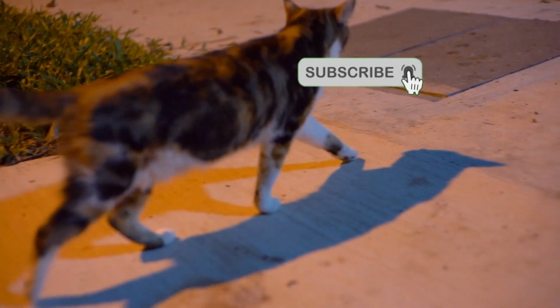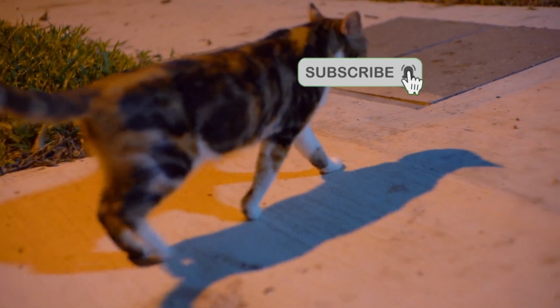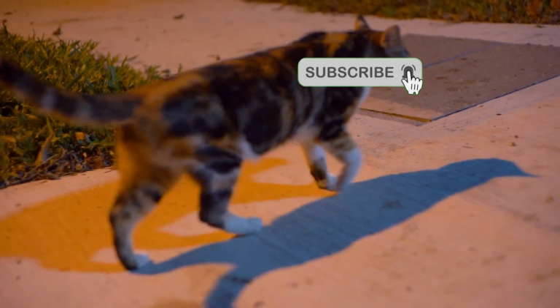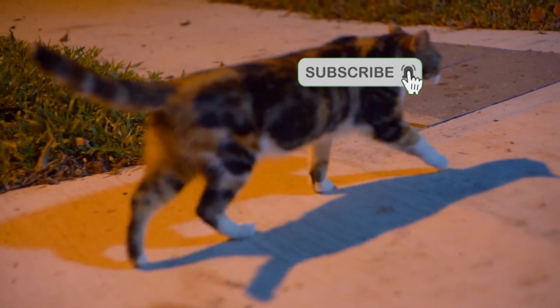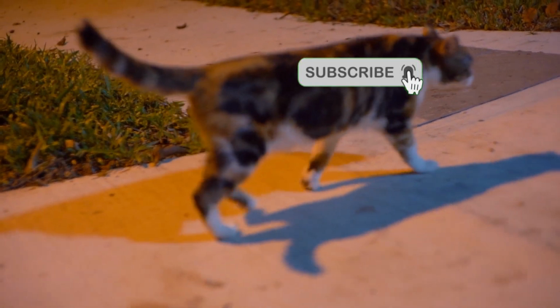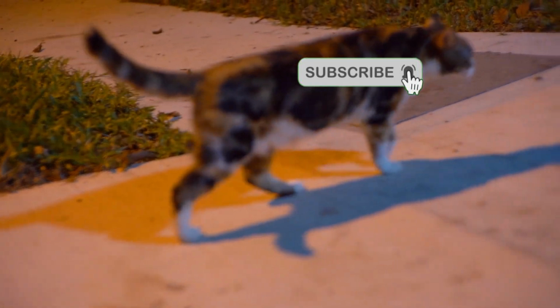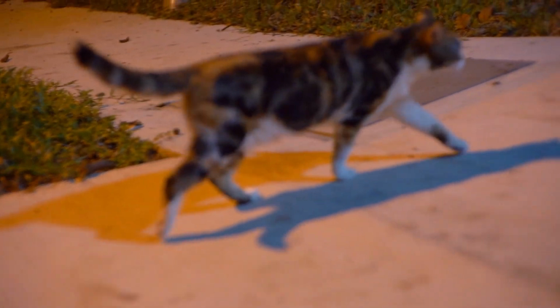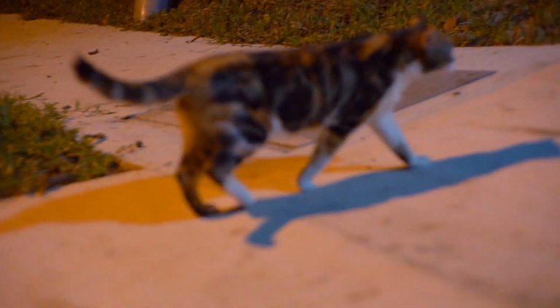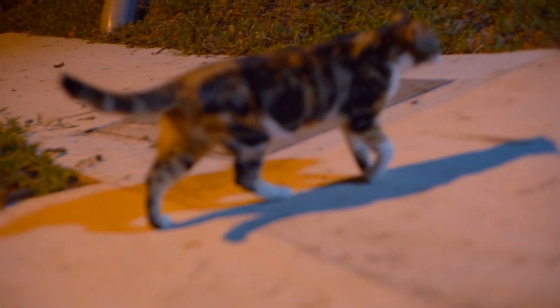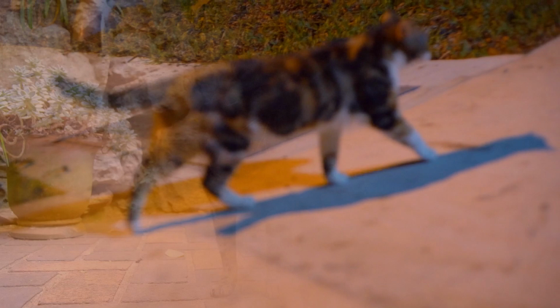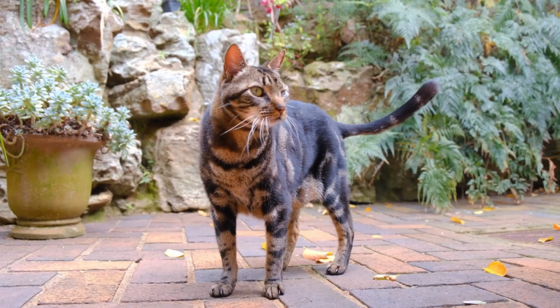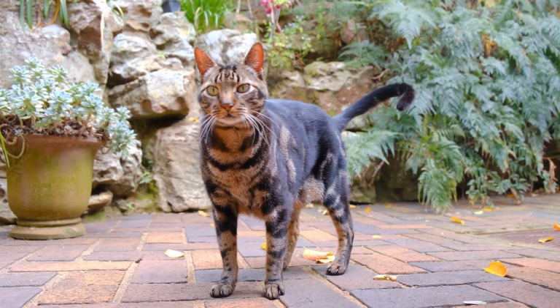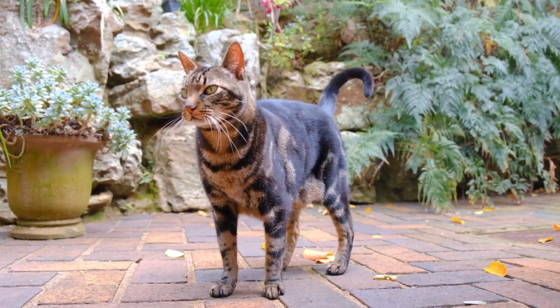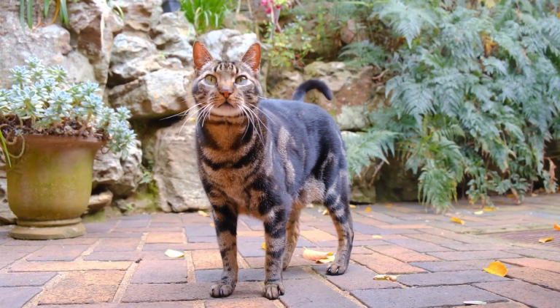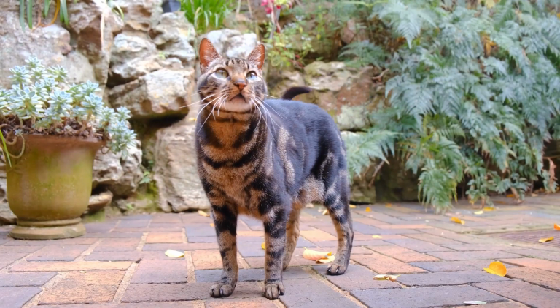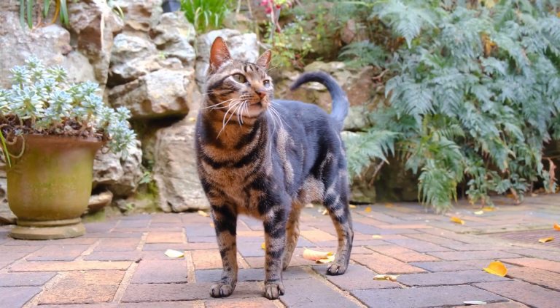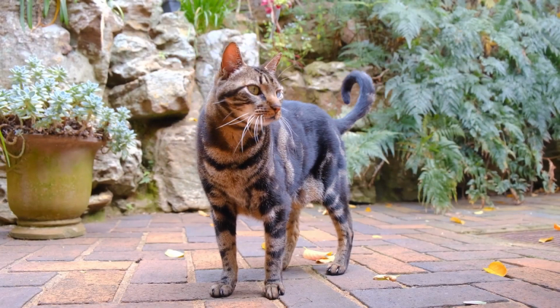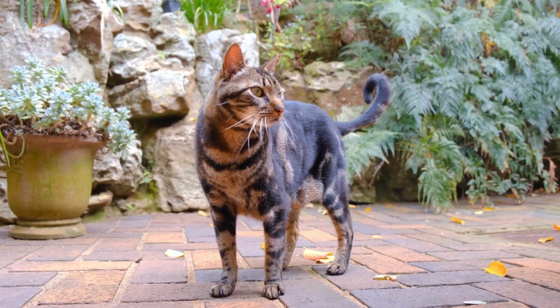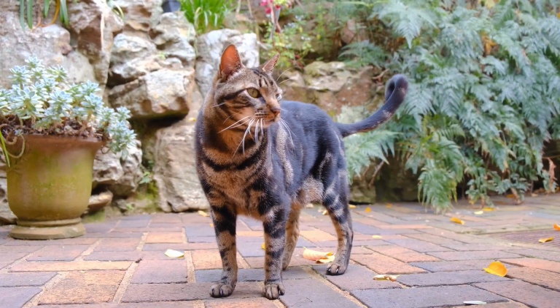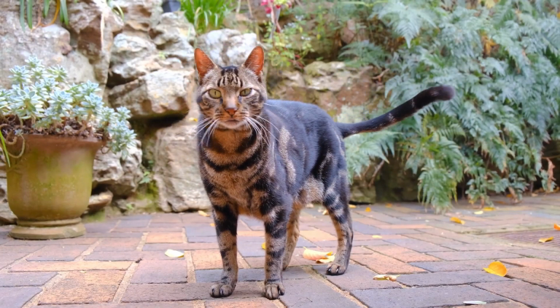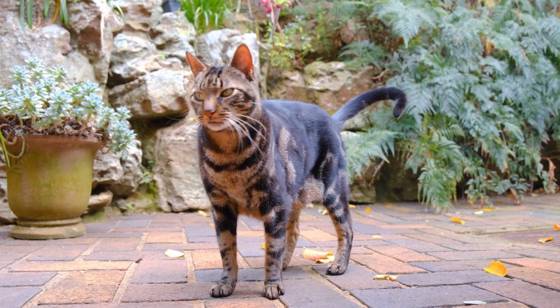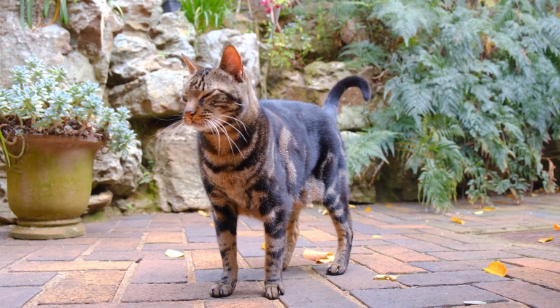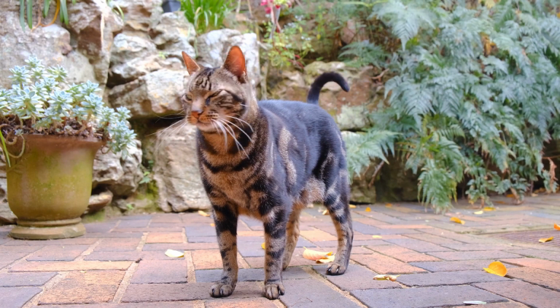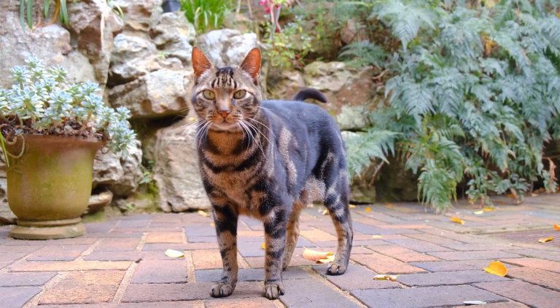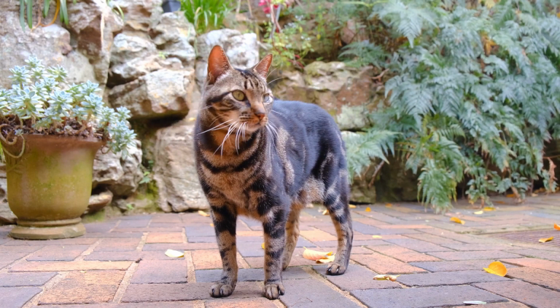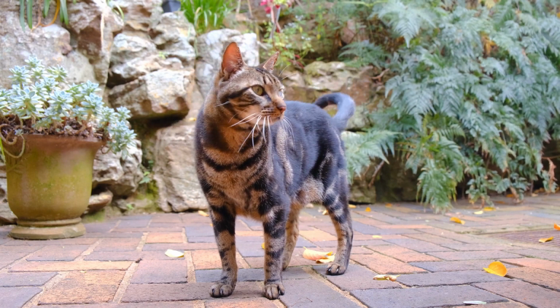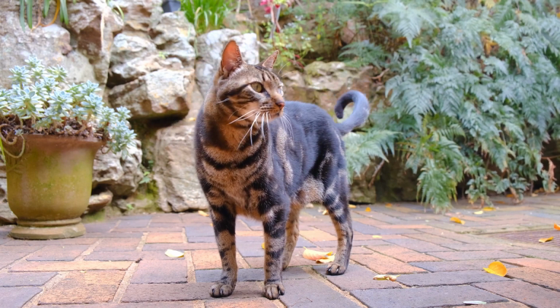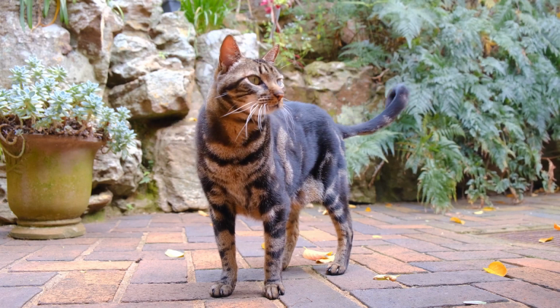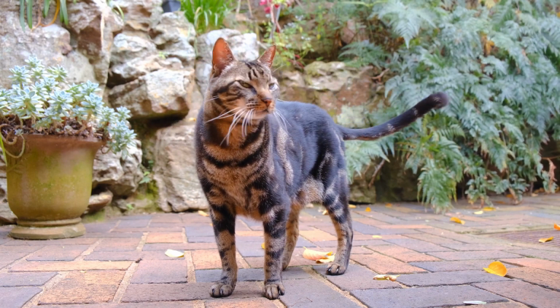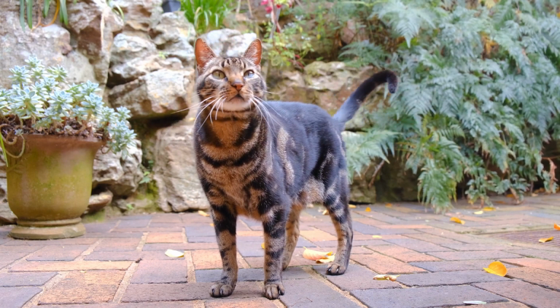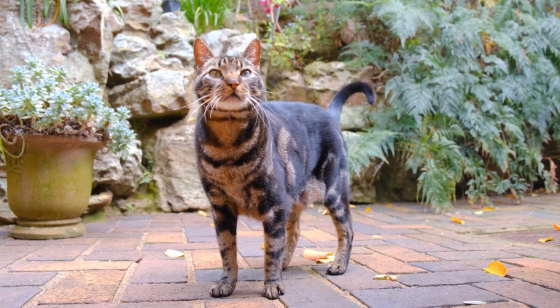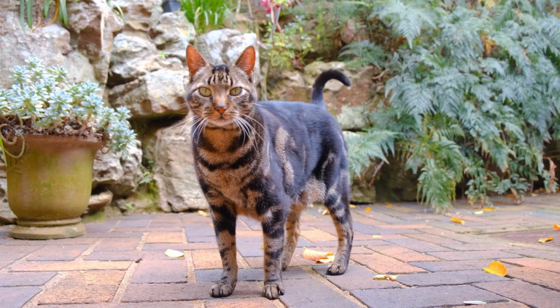4. Provide distractions. Offer new toys or puzzle feeders to keep your cat mentally engaged and distracted from their heat-related discomfort. Interactive toys that dispense treats or require problem-solving can be particularly effective.